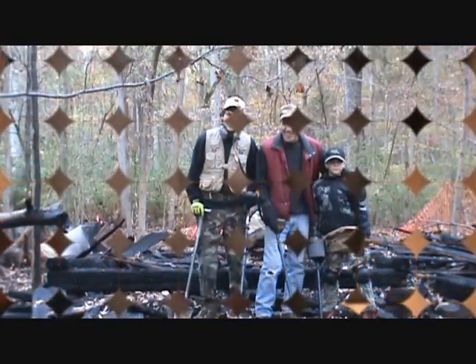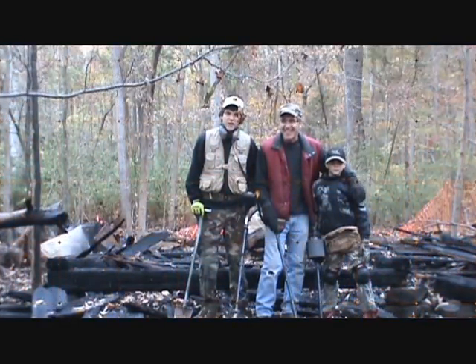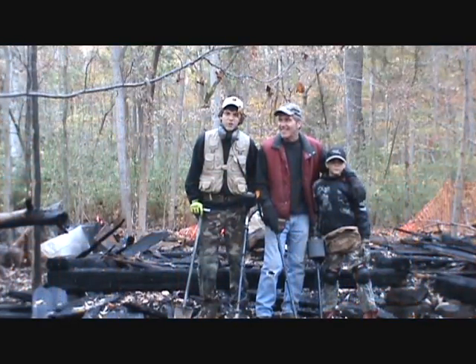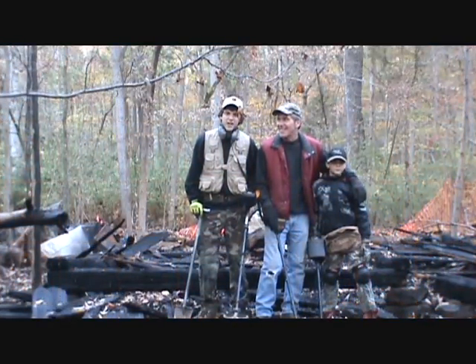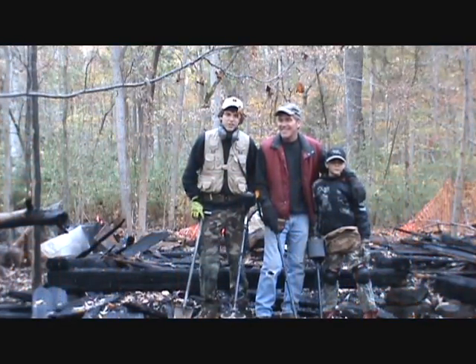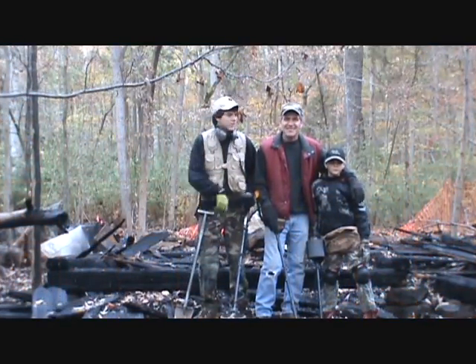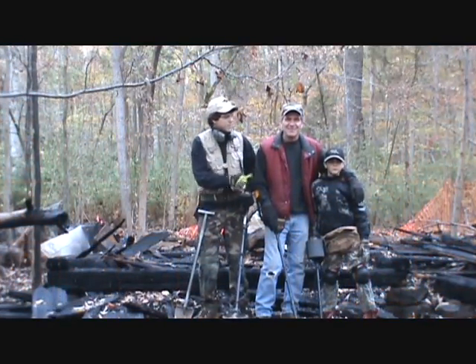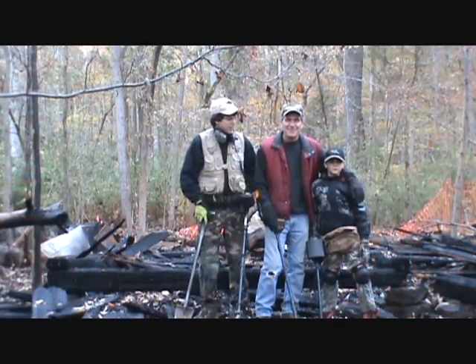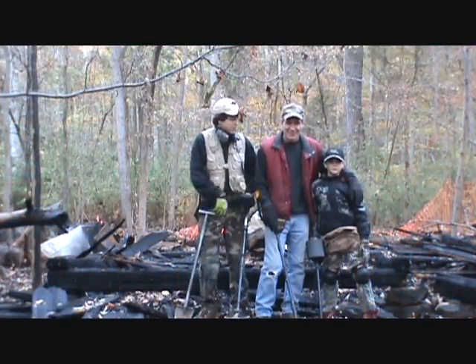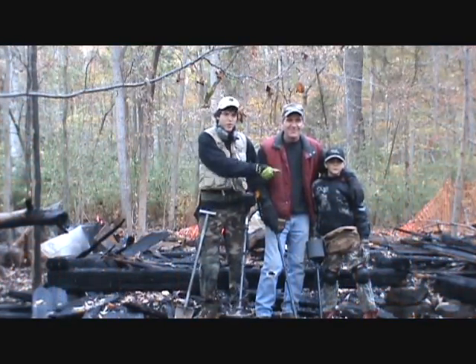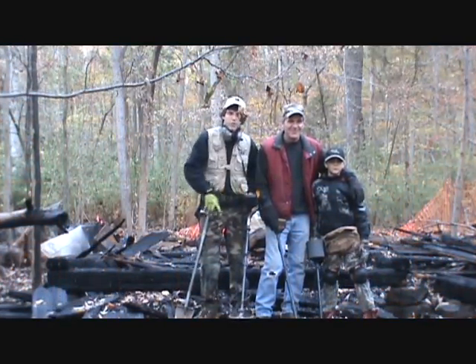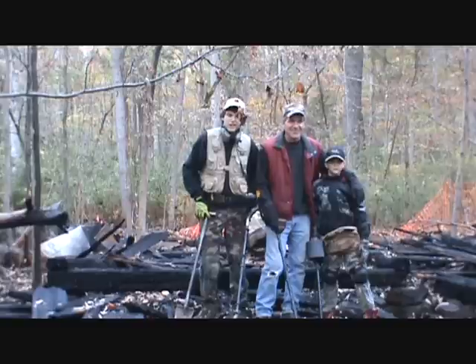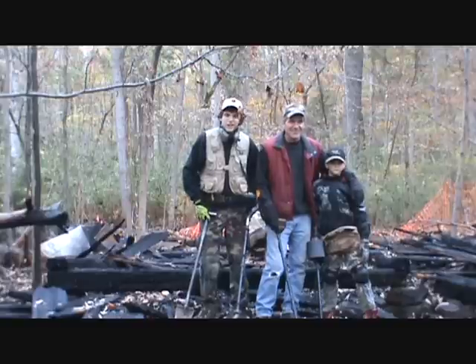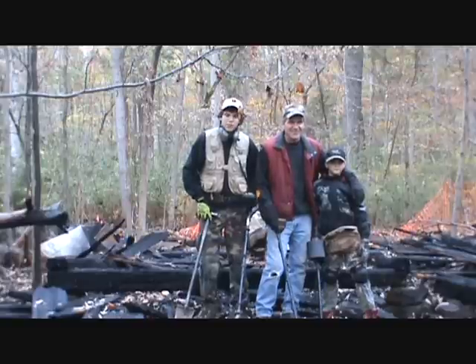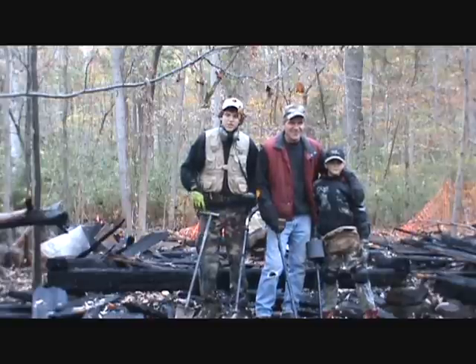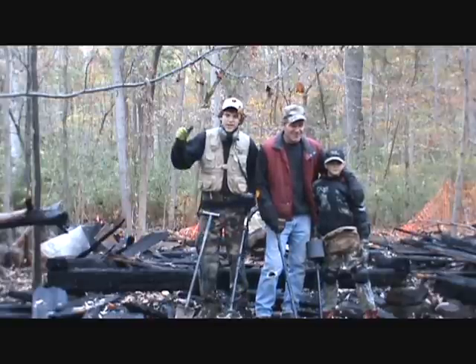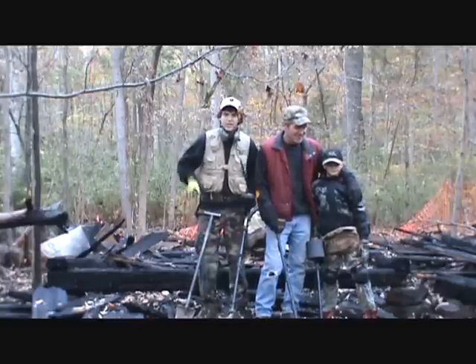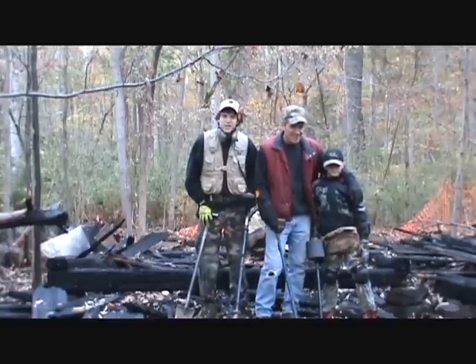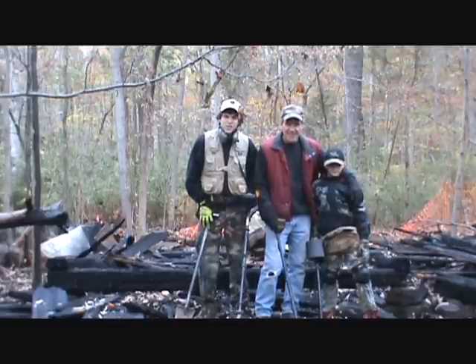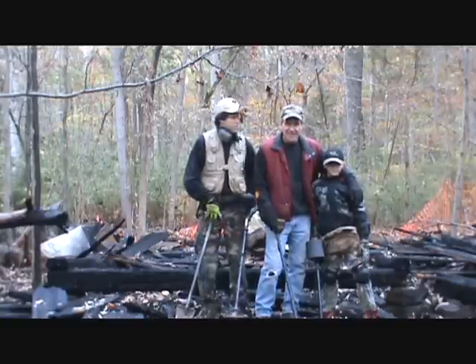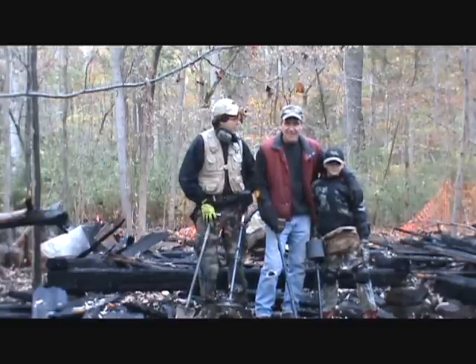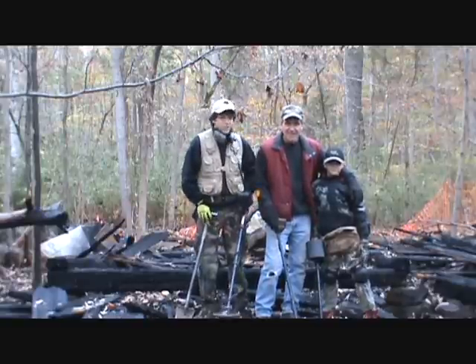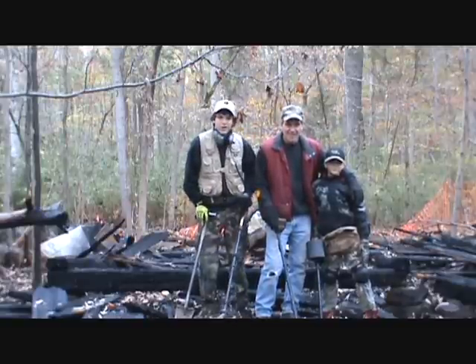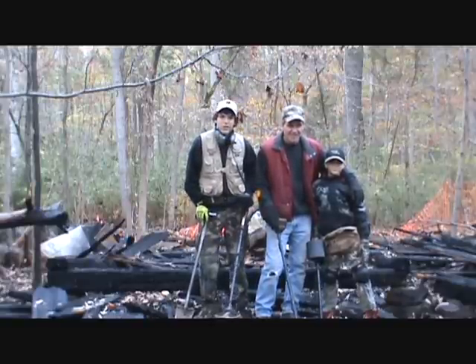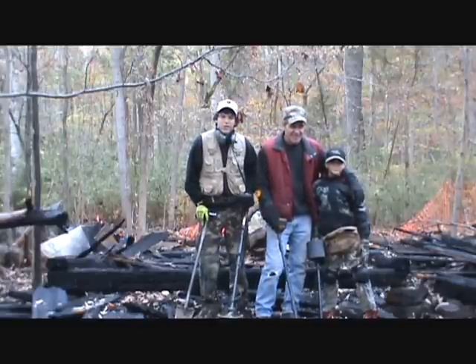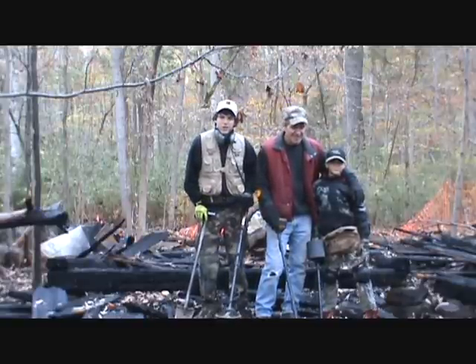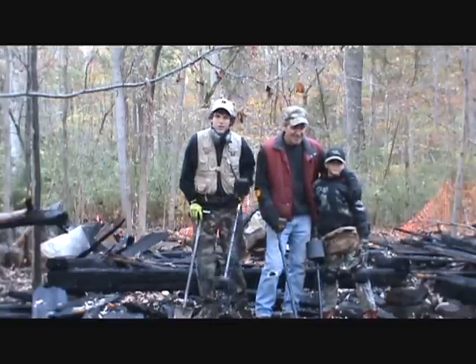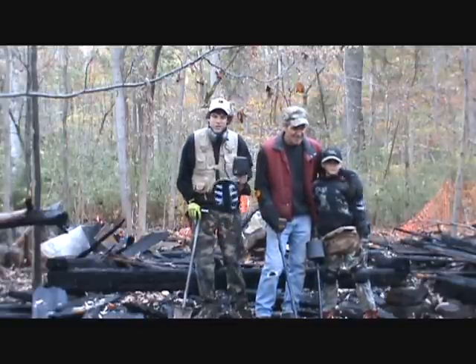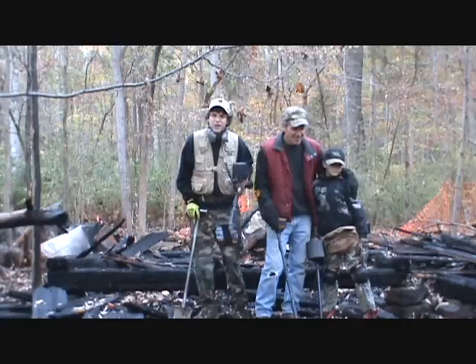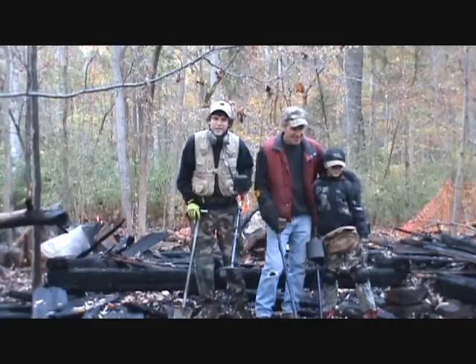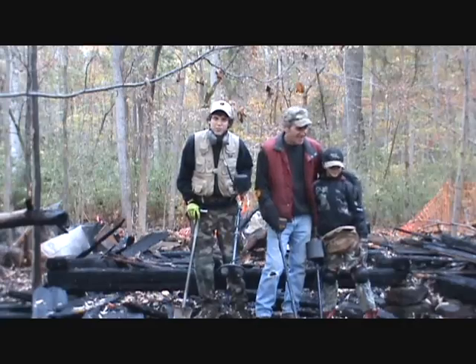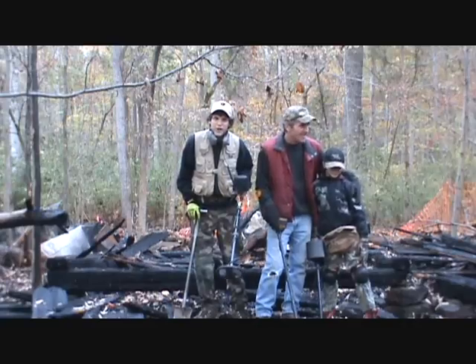Hey everyone. Today we're out here at Old Homesite. My dad, Mr. Nugget, and my little brother Pebble Noggin. We're going to do some detecting. As you can see, the house burnt down not too long ago. So let's get cracking — see what we can find.